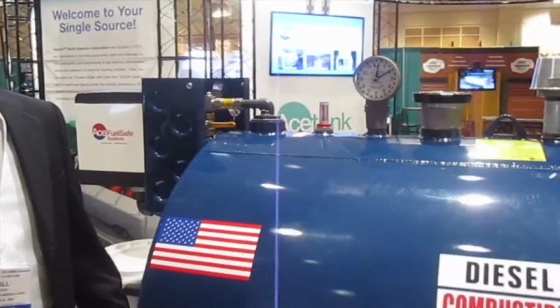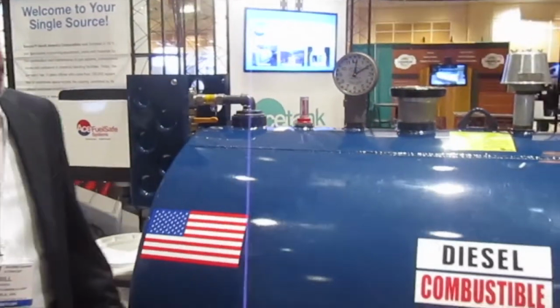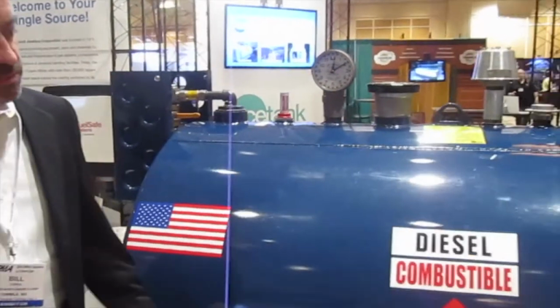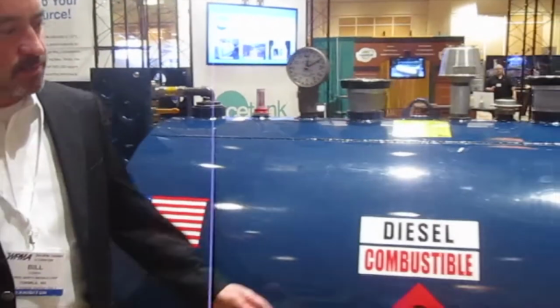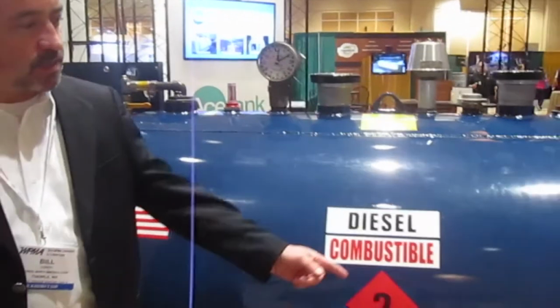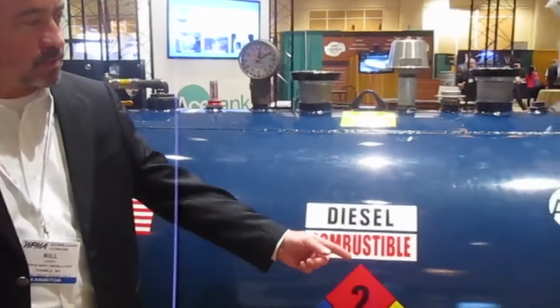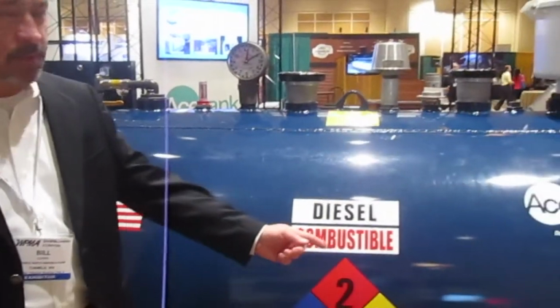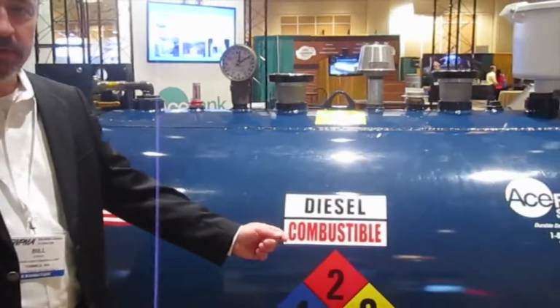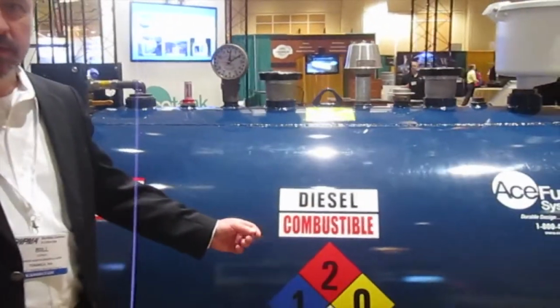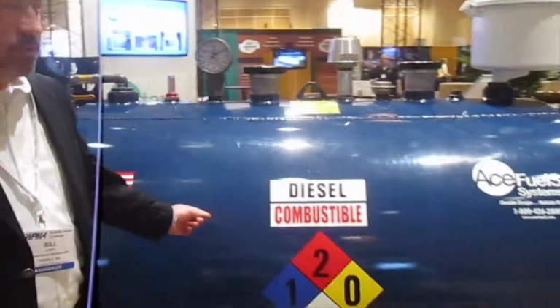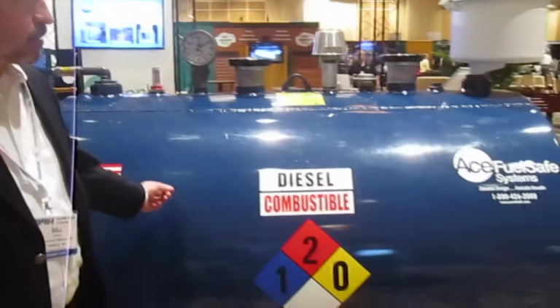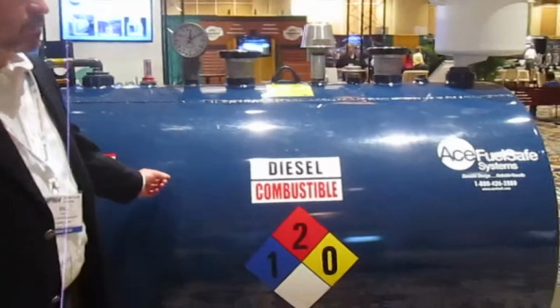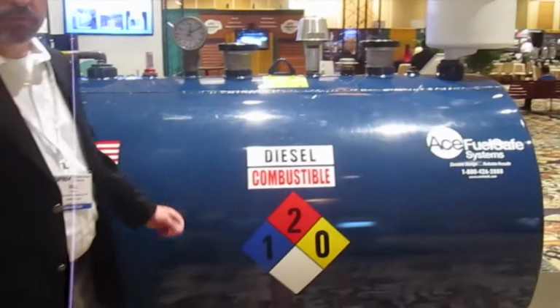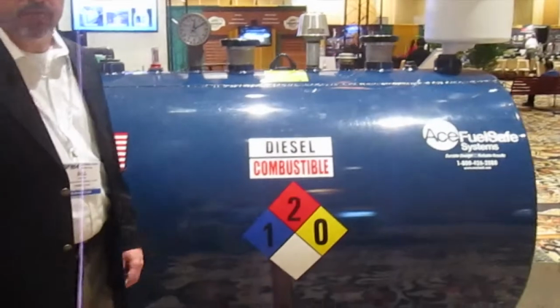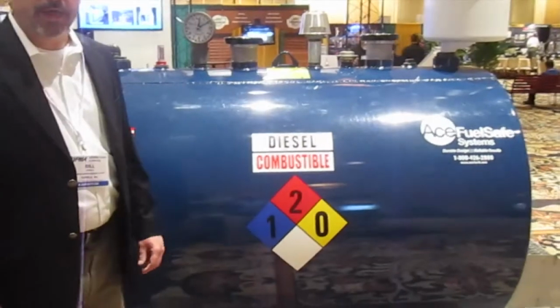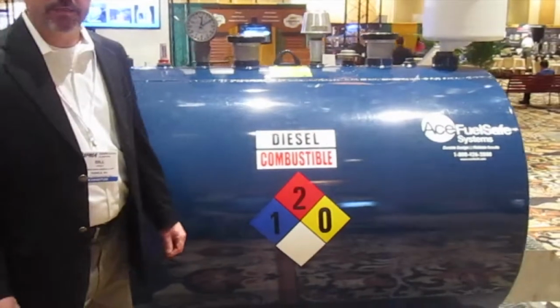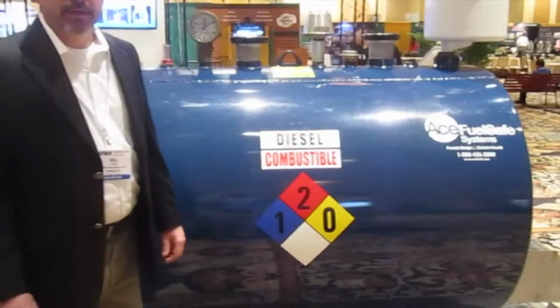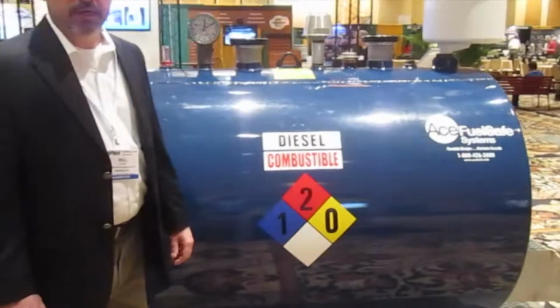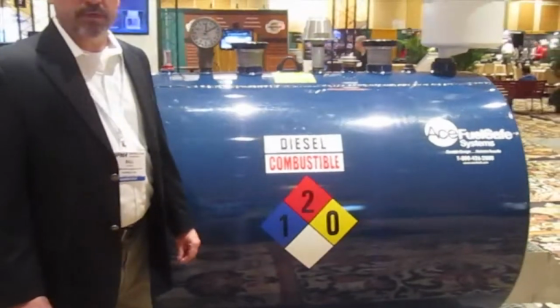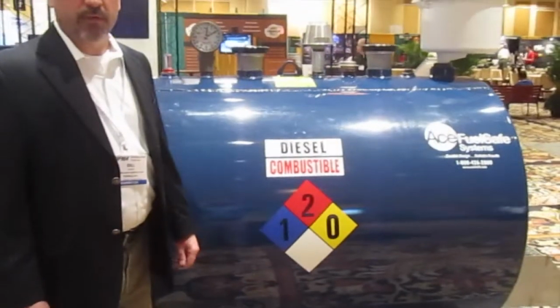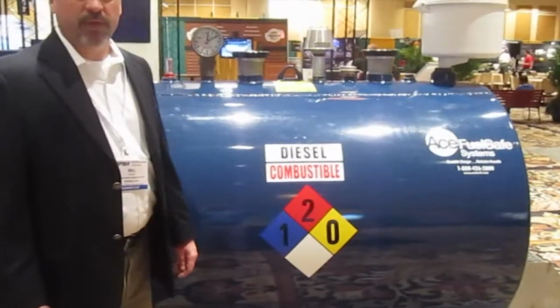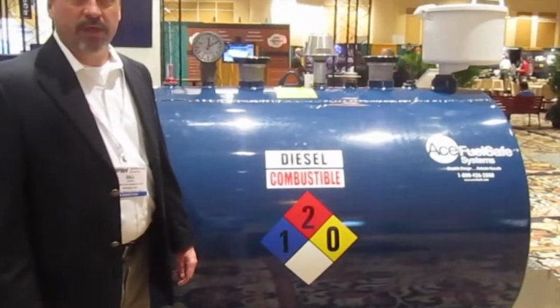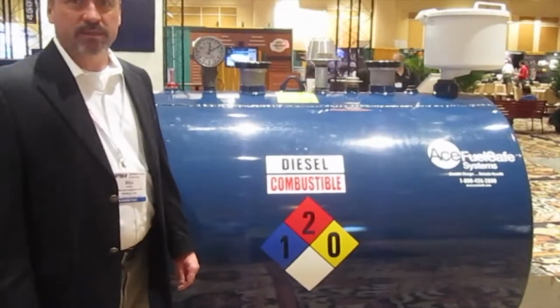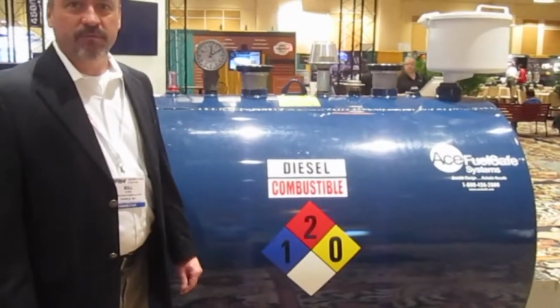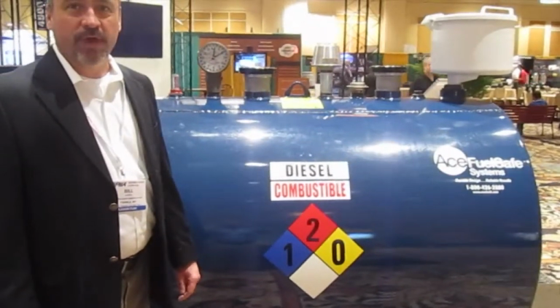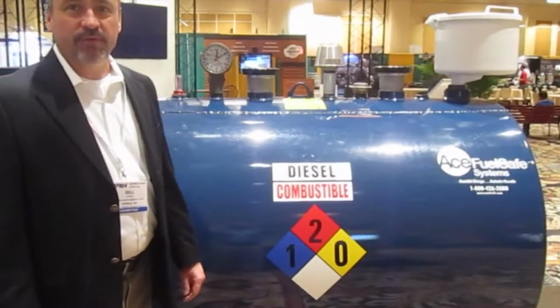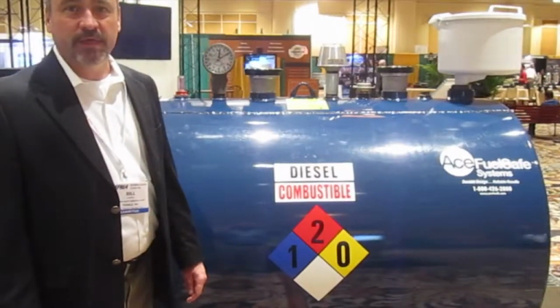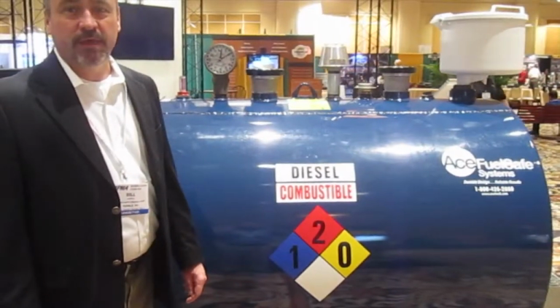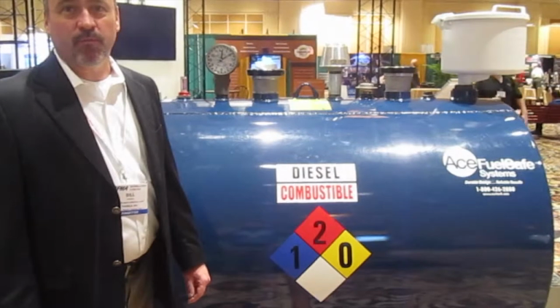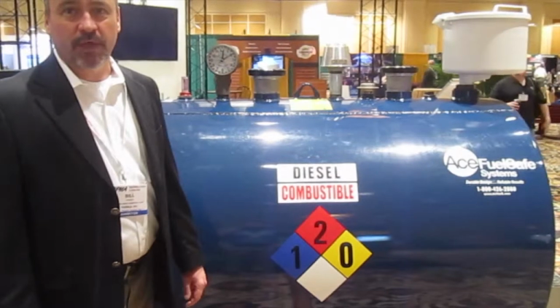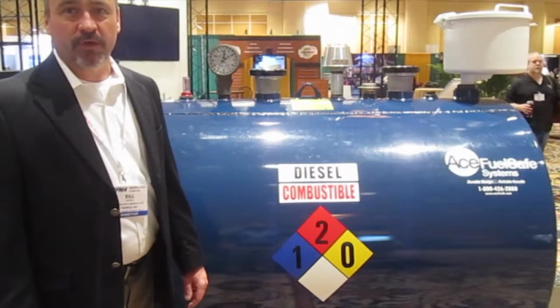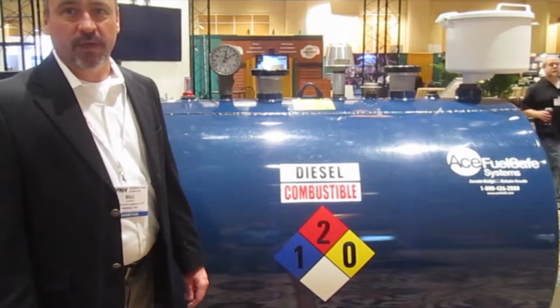The two-step stairs are standard. This particular Fuel Safe Package comes in 300 gallons, 550, and 1,100 gallons.